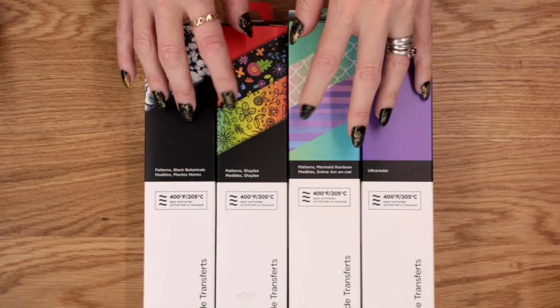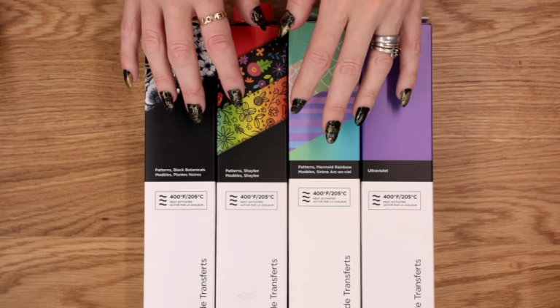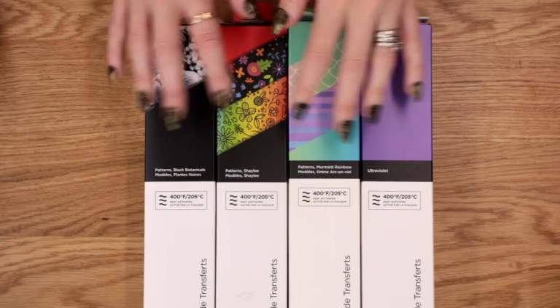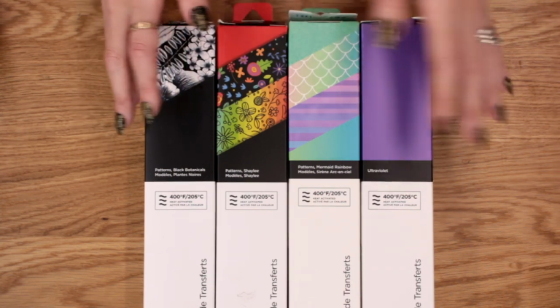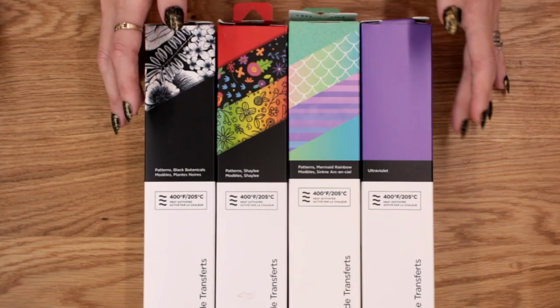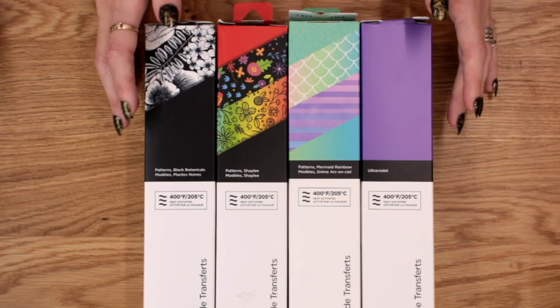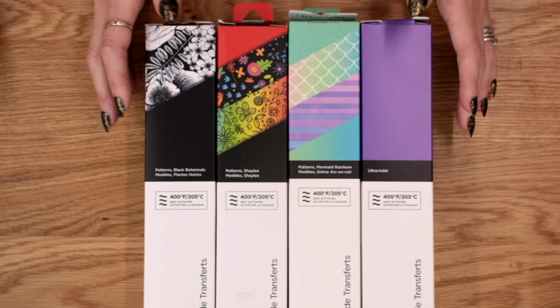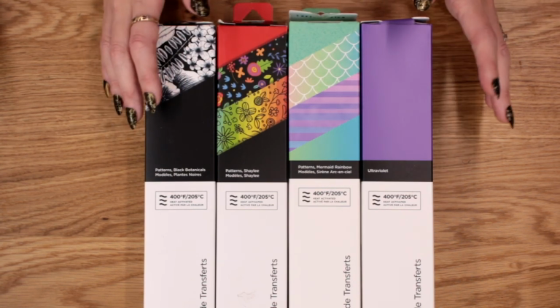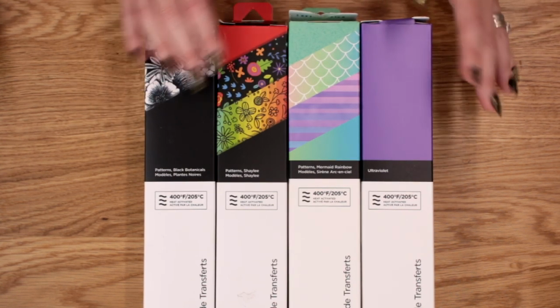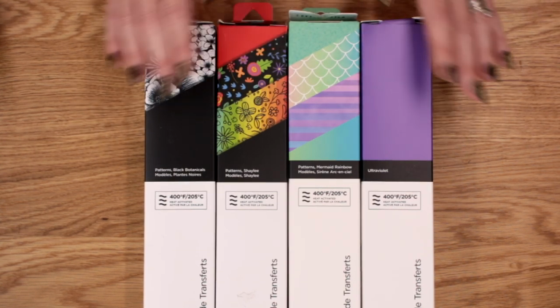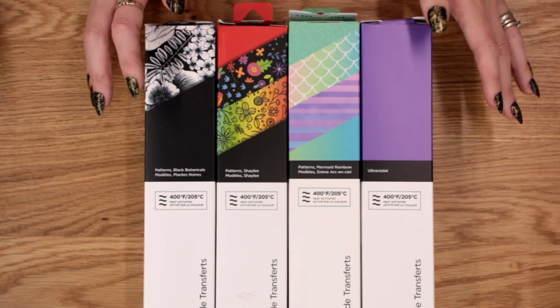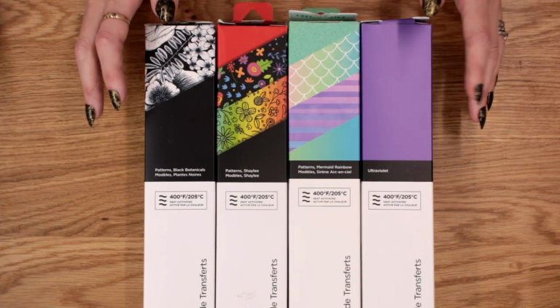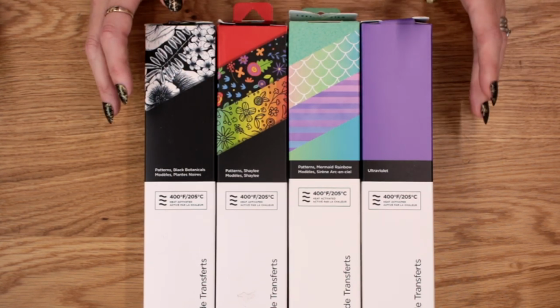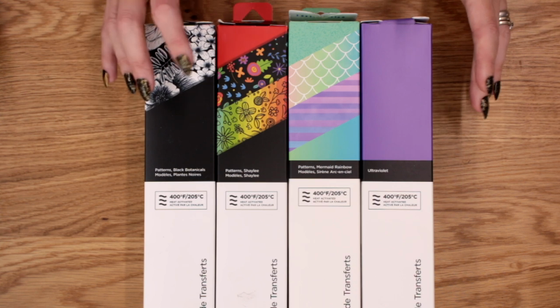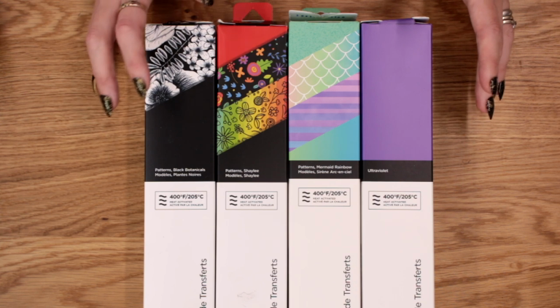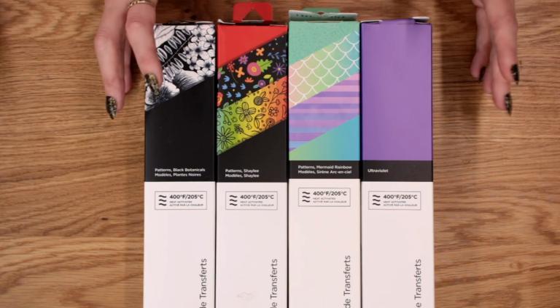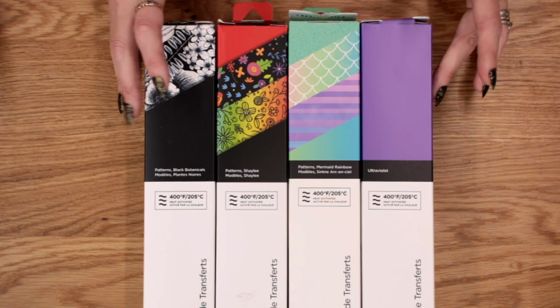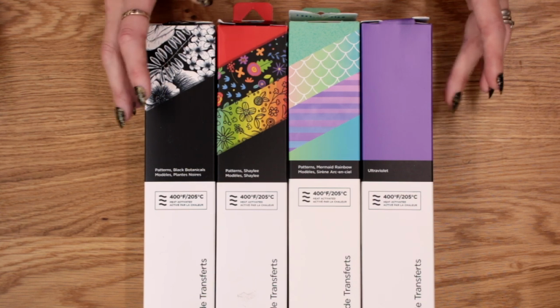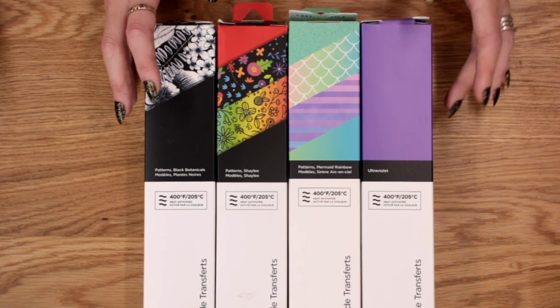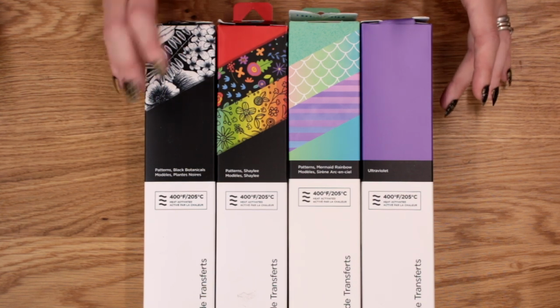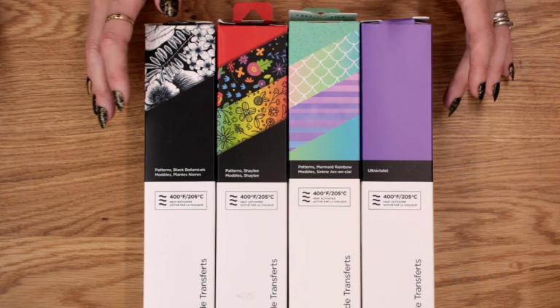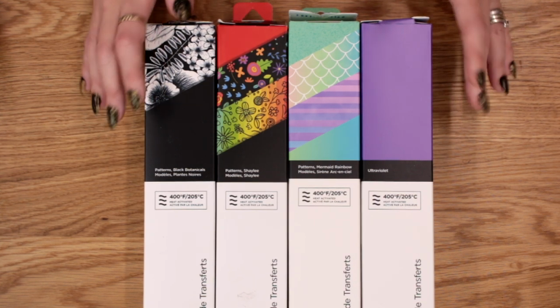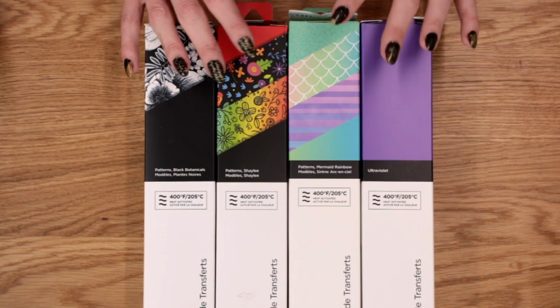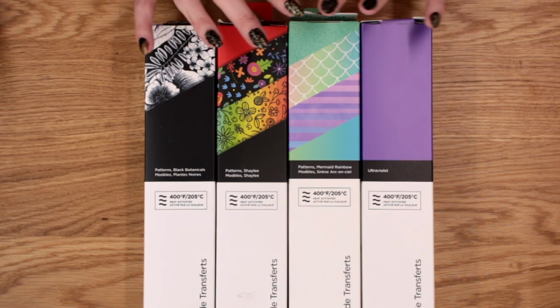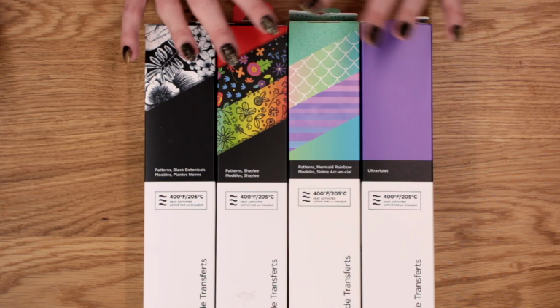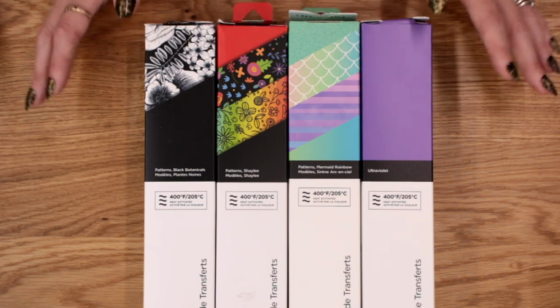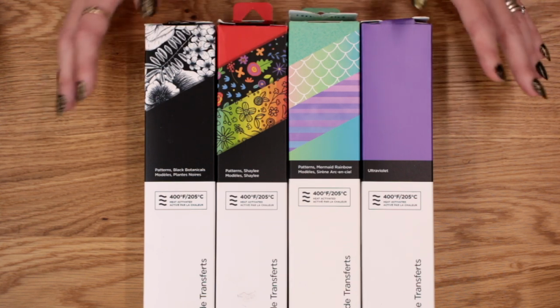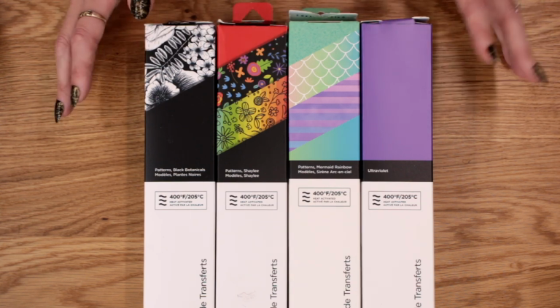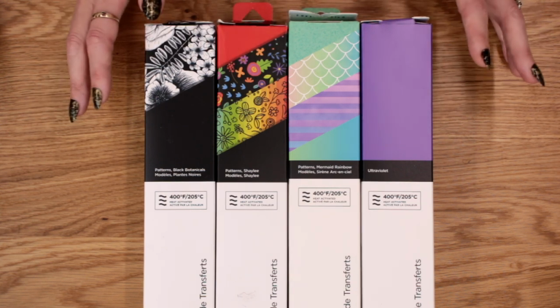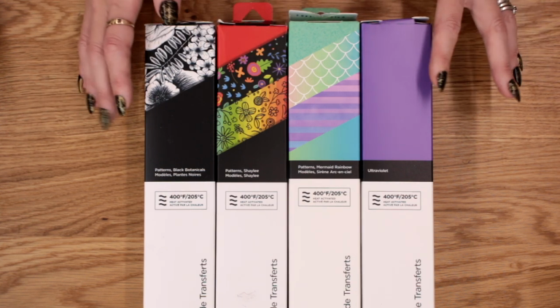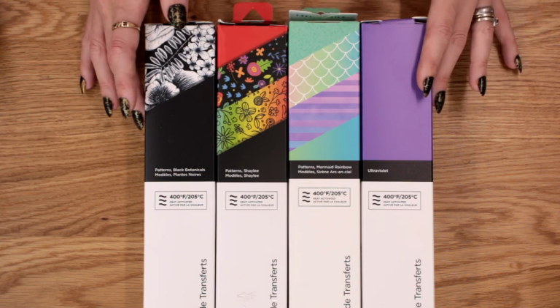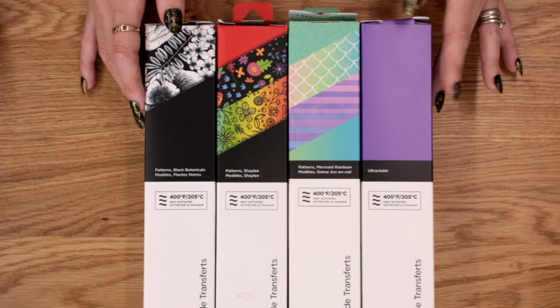Infusible Ink is very different to Iron-On. Iron-On sits on an item, whereas Infusible Ink actually infuses into the item. So it will last forever — it will last for as long as your item does.